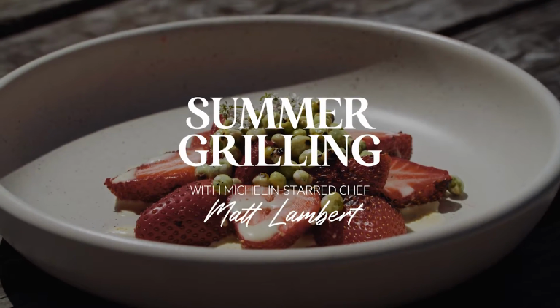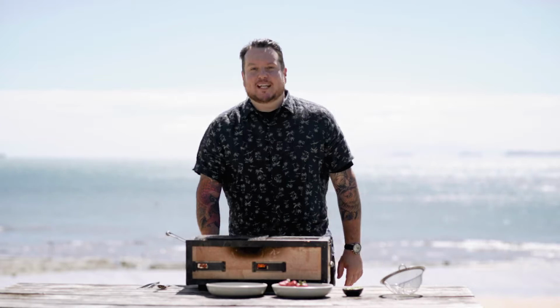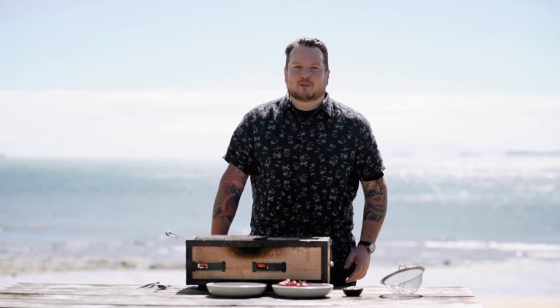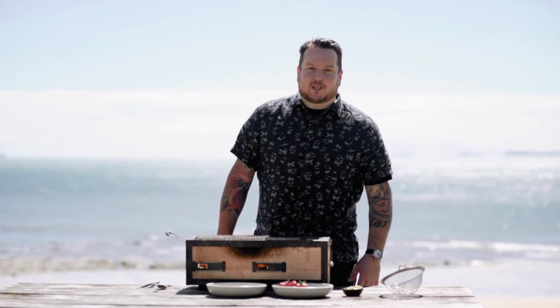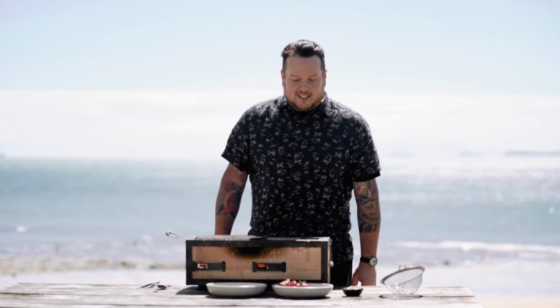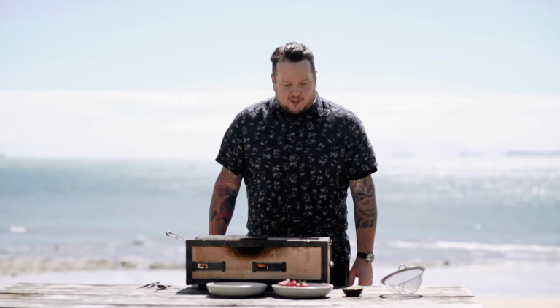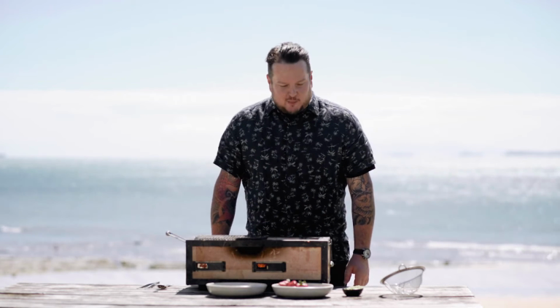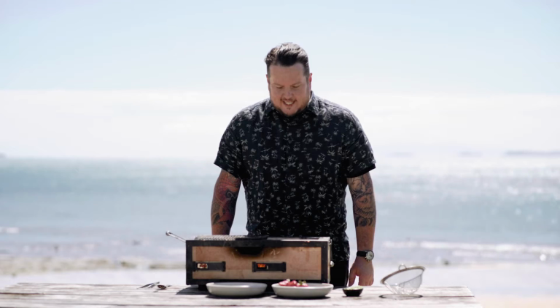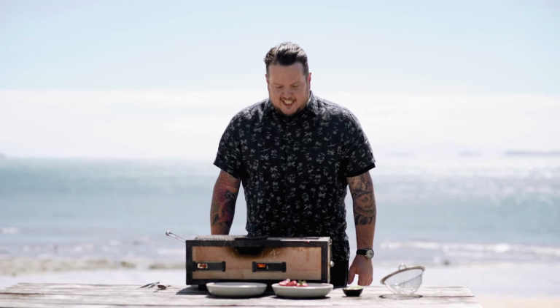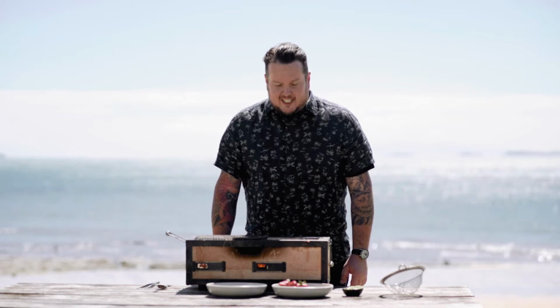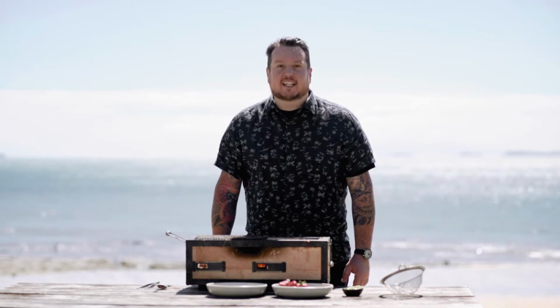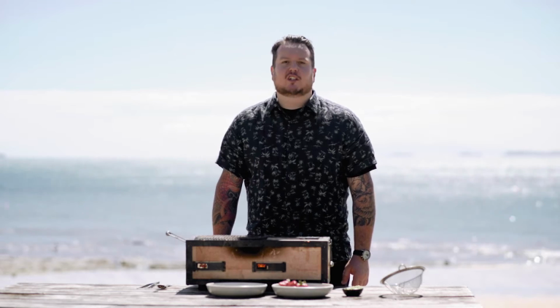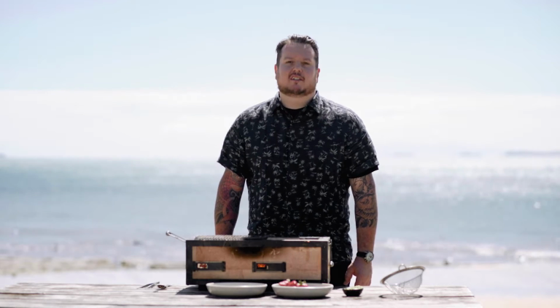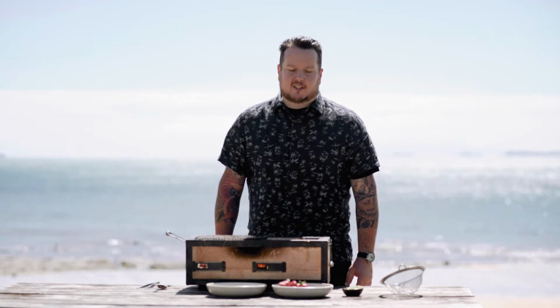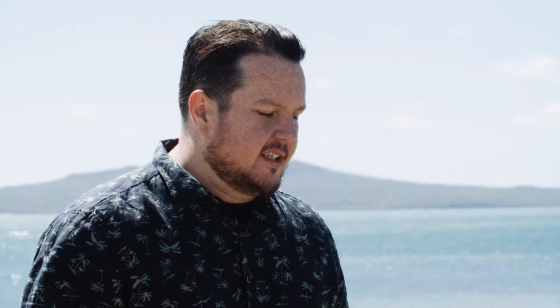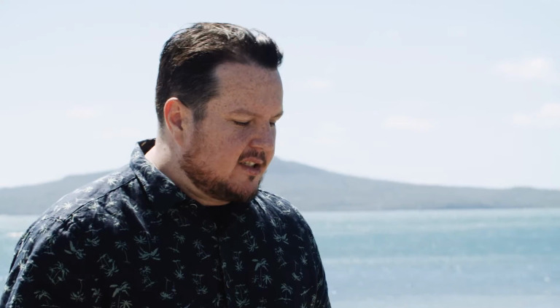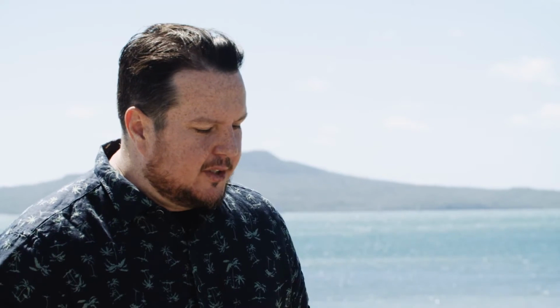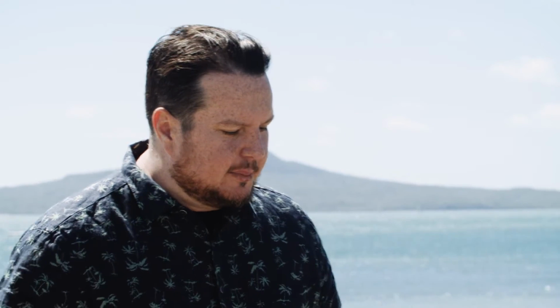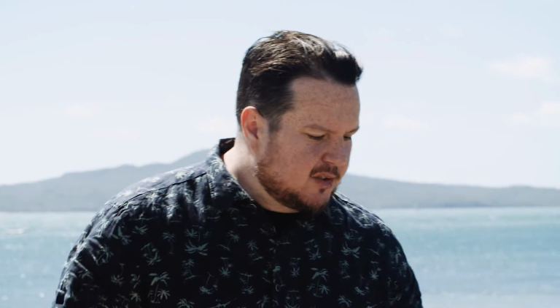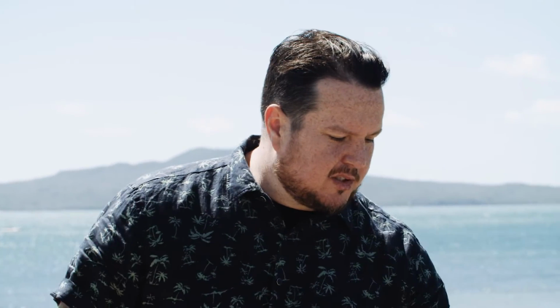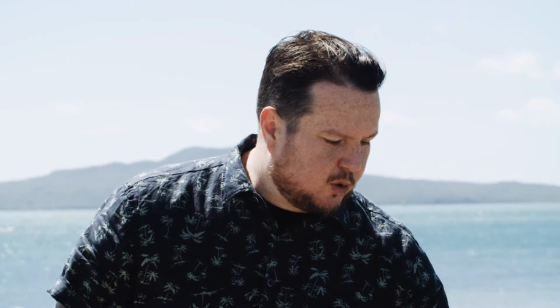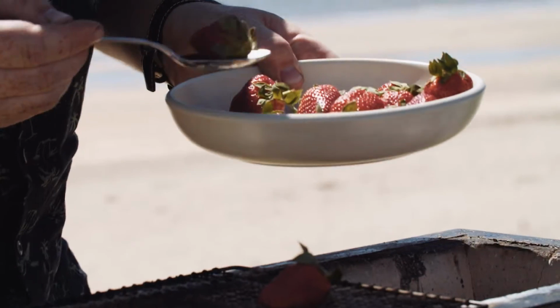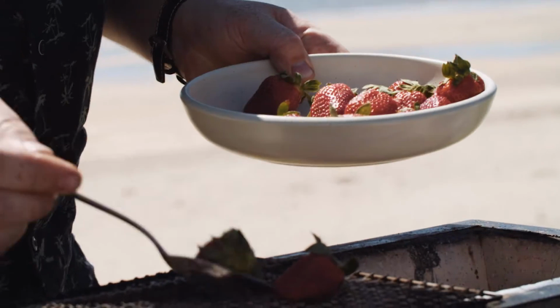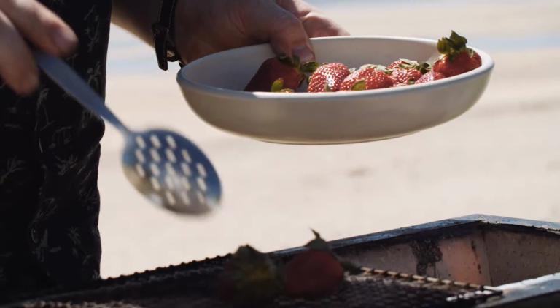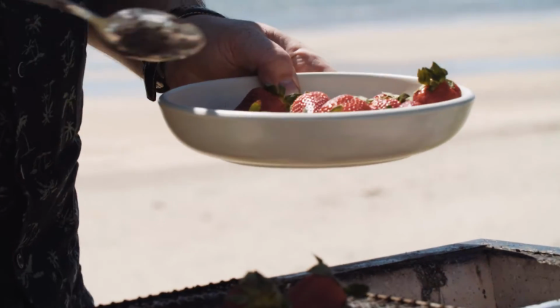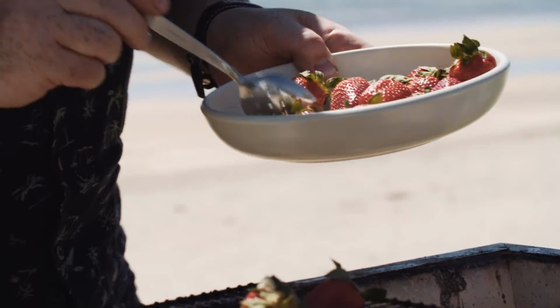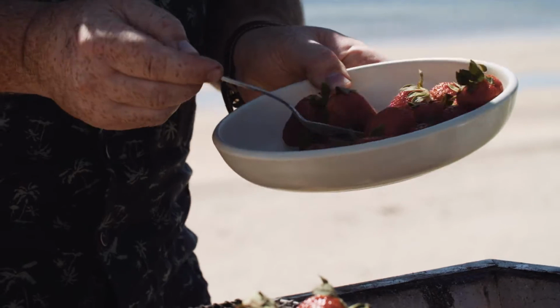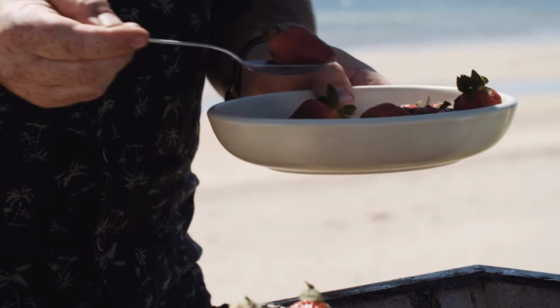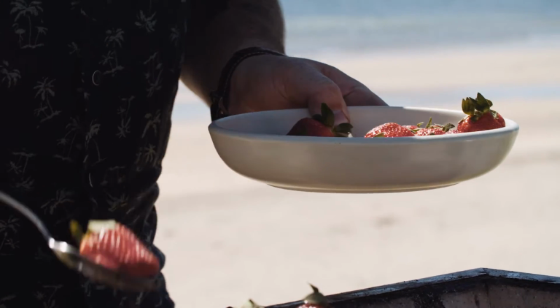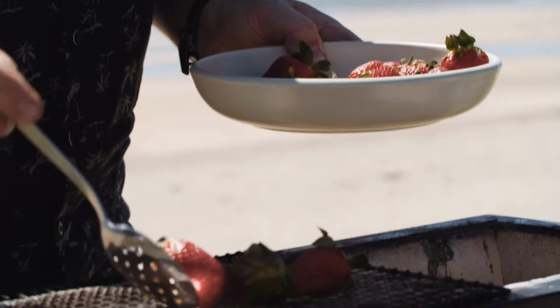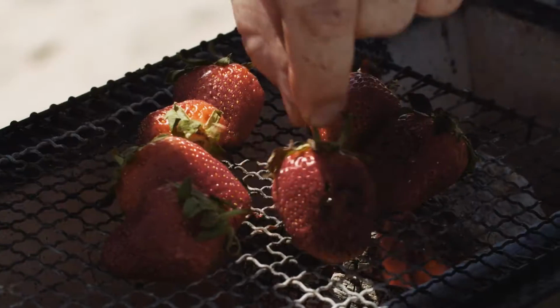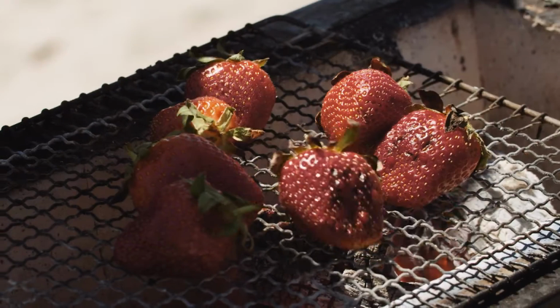Hi, I'm Matt Lambert from The Lodge Bar in Commercial Bay. I'm gonna make a grilled dessert. First thing I'm gonna do is grill some strawberries. The reason I do this is just to bring out a little bit of the sugars.